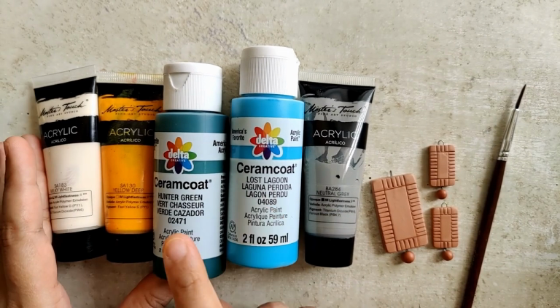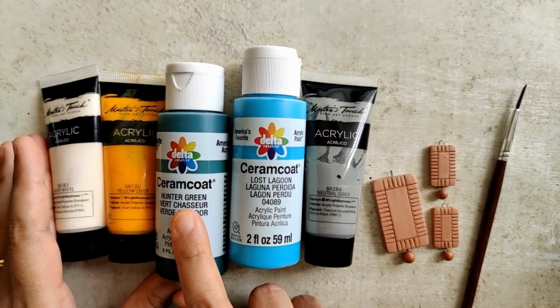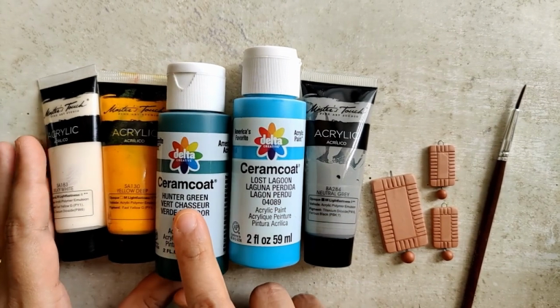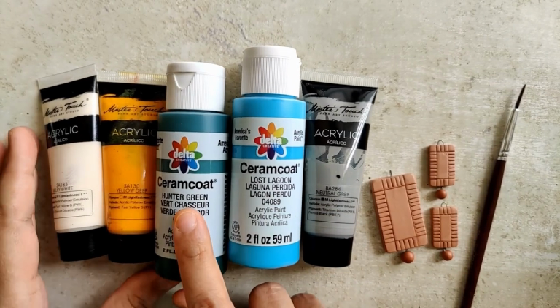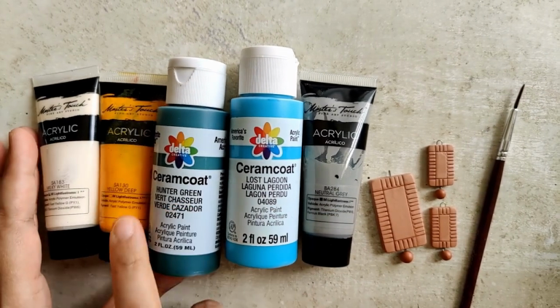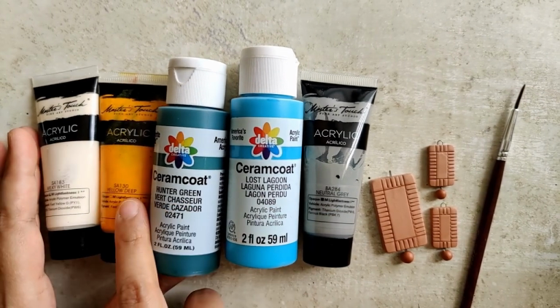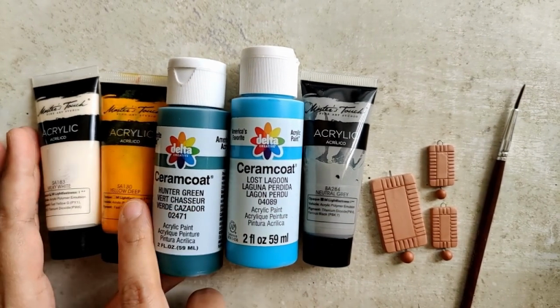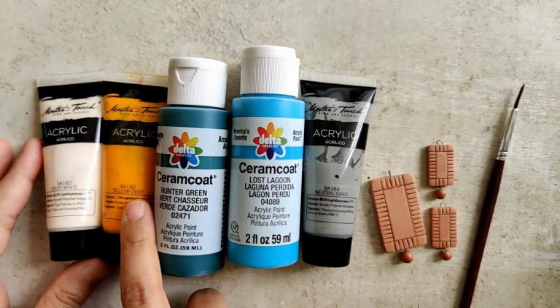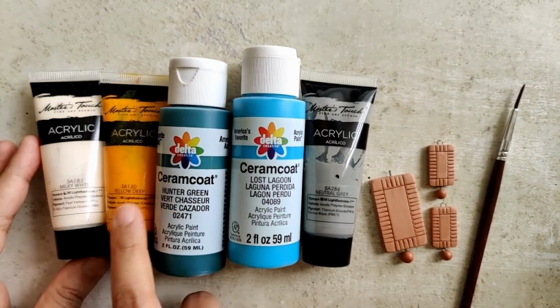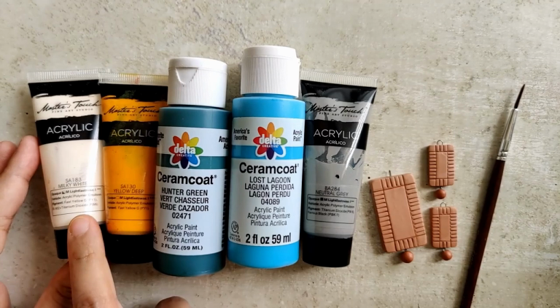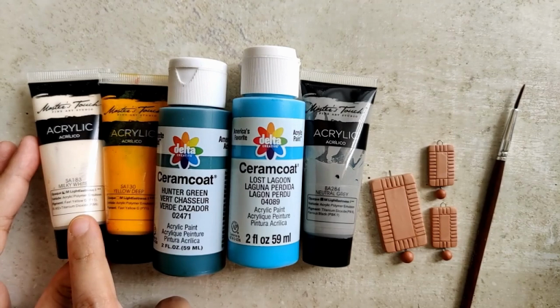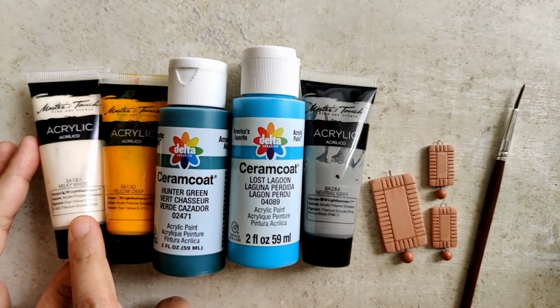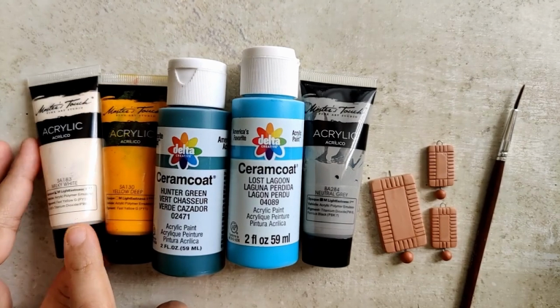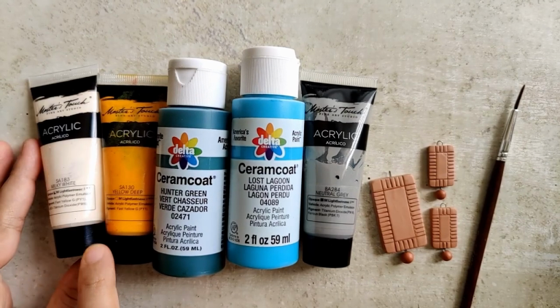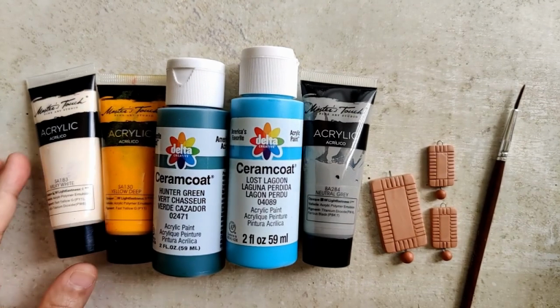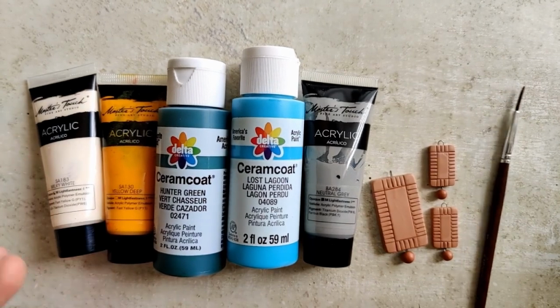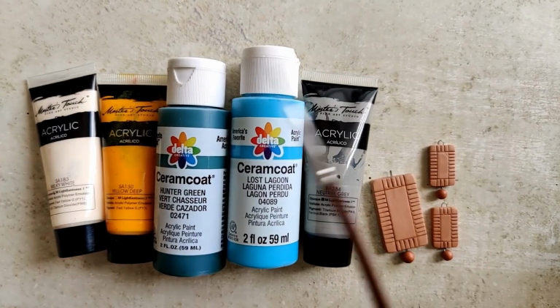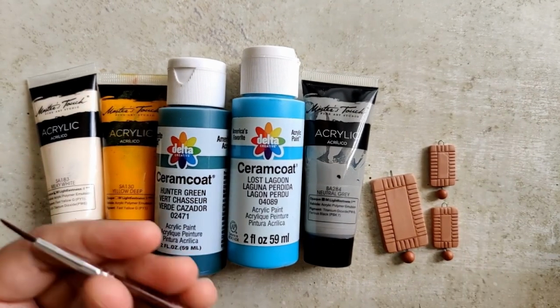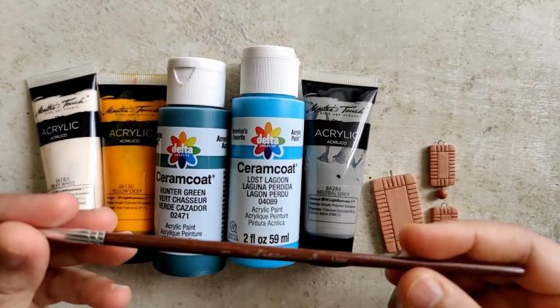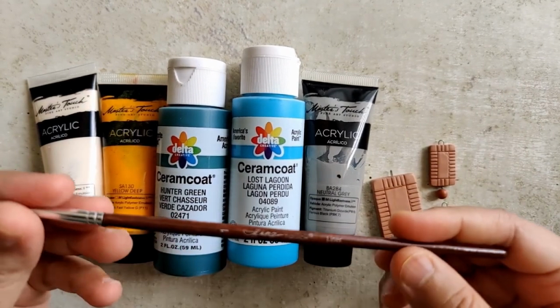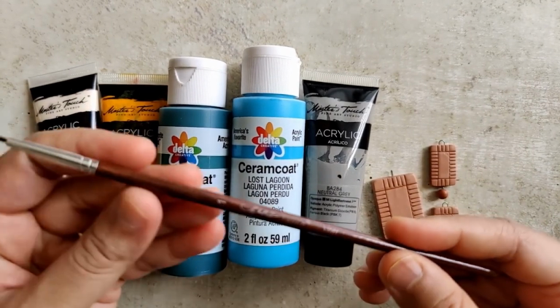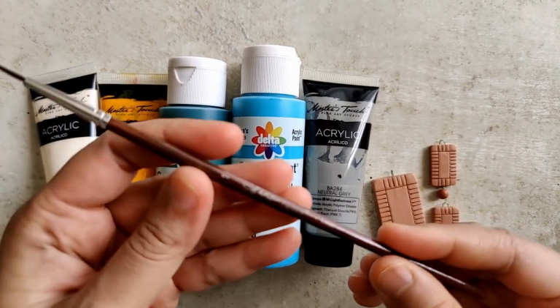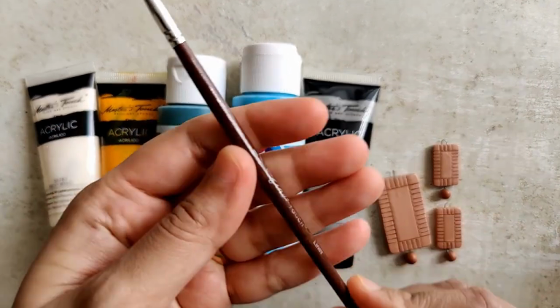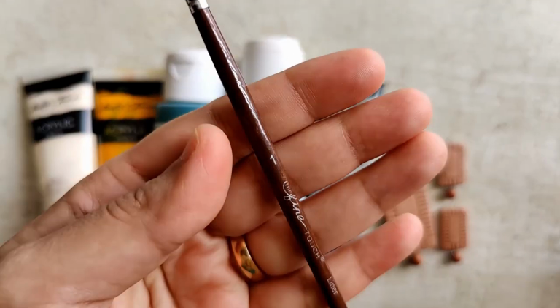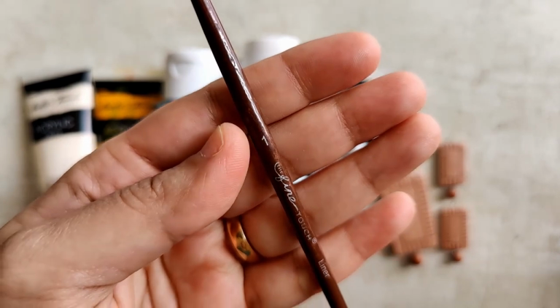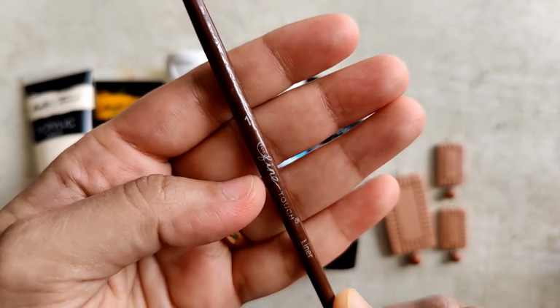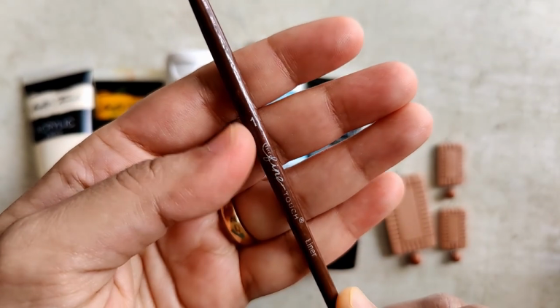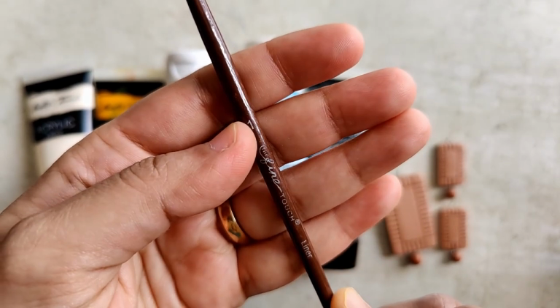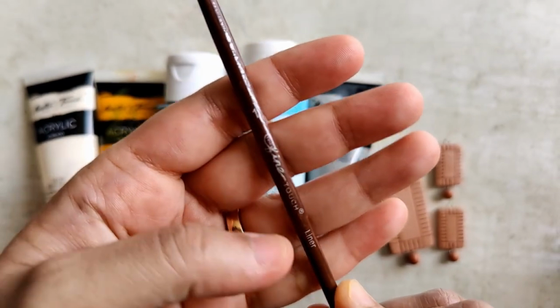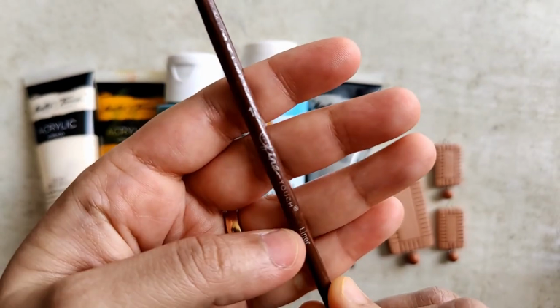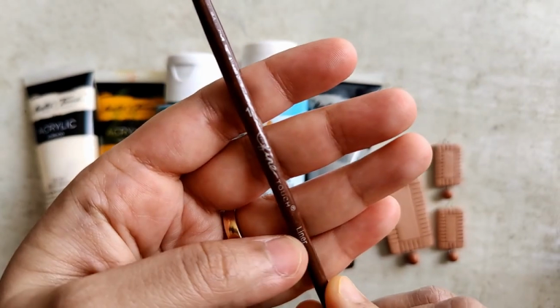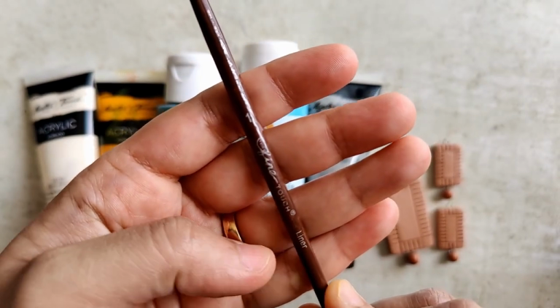The paints are all acrylic and the colors are grey, blue, green, yellow, and white. The brush is a liner brush — I am using a size 1 round tip soft bristle liner brush.